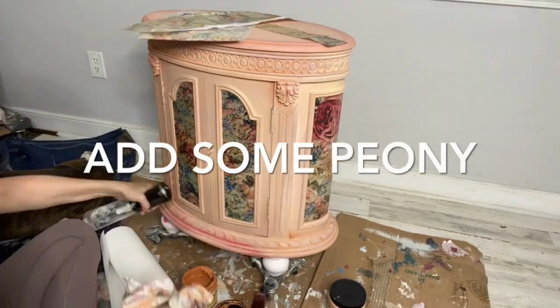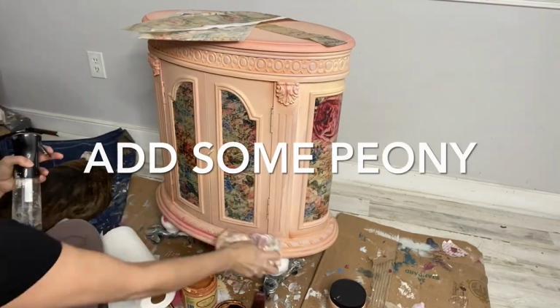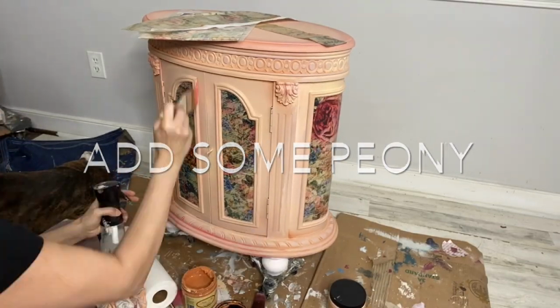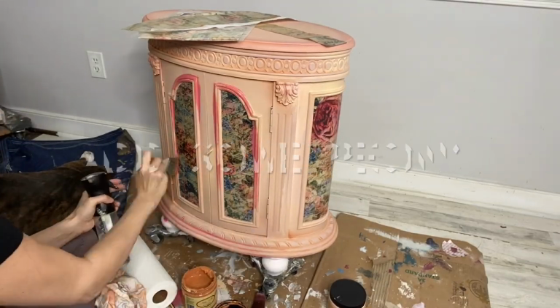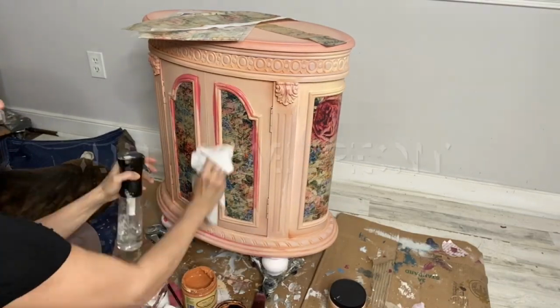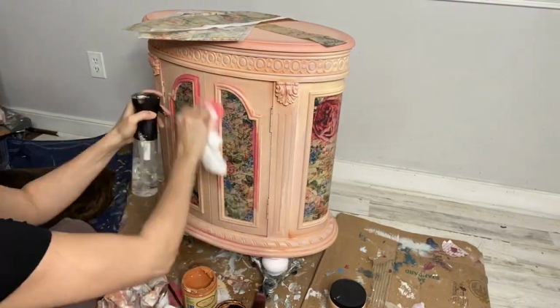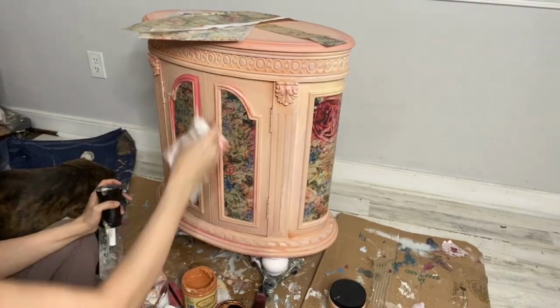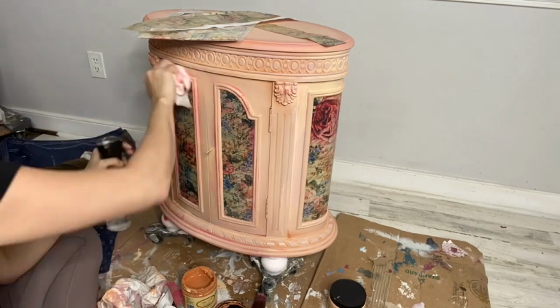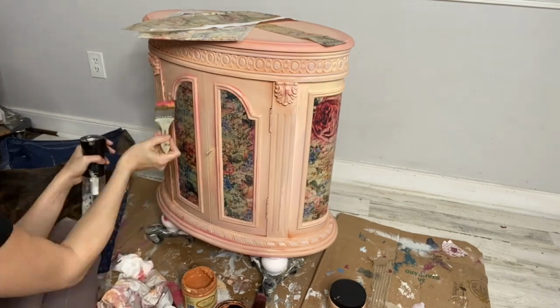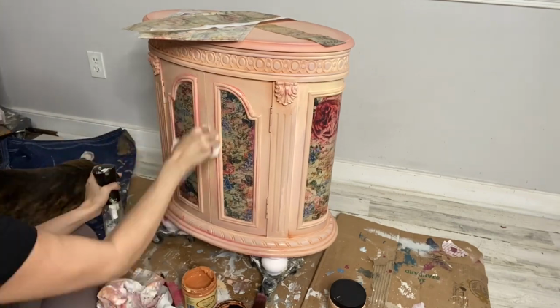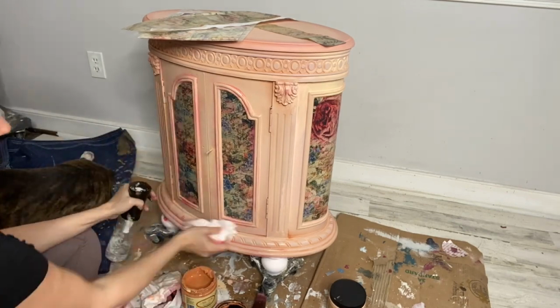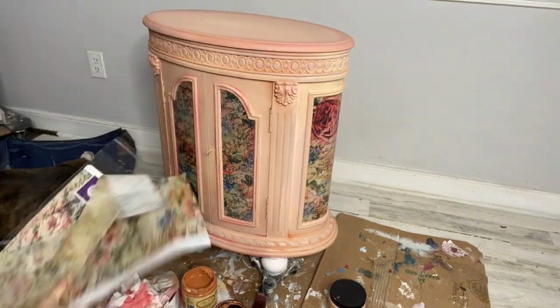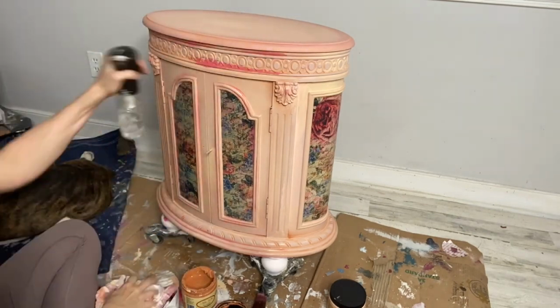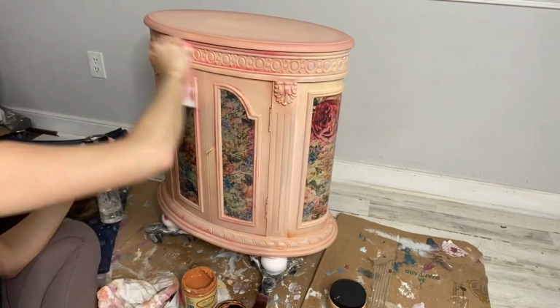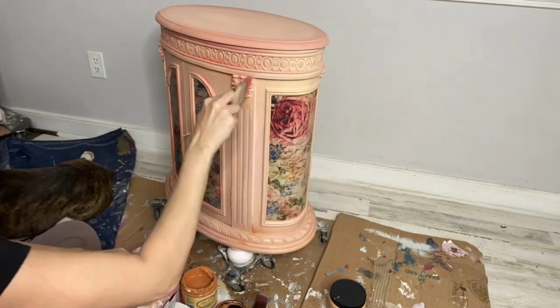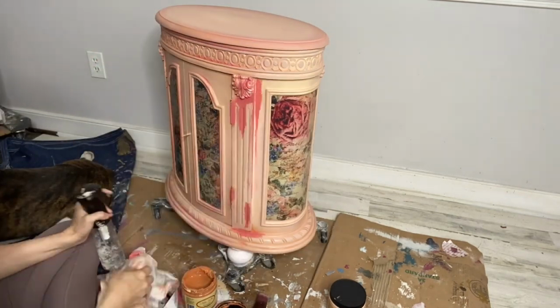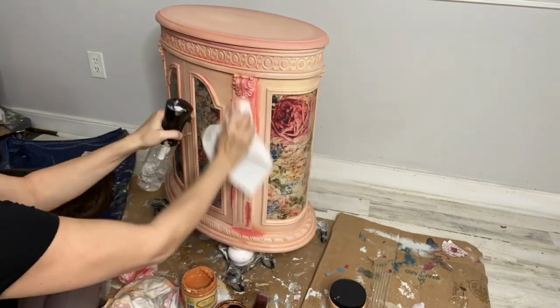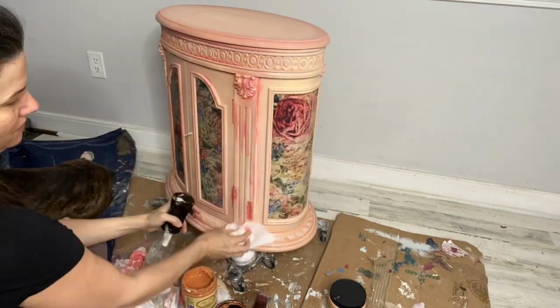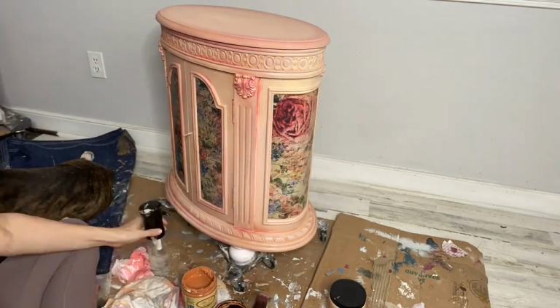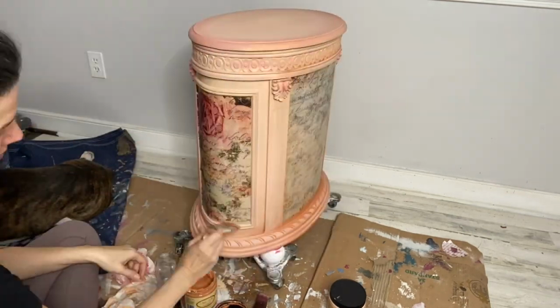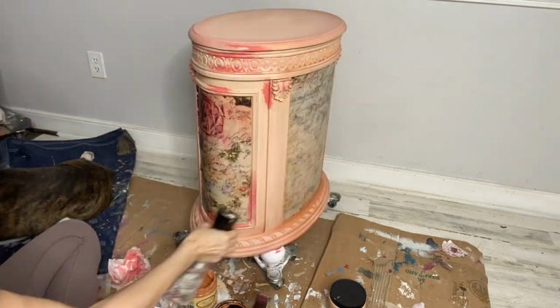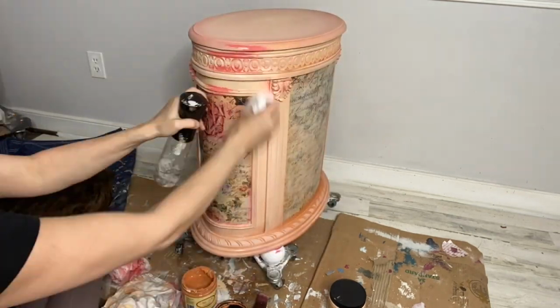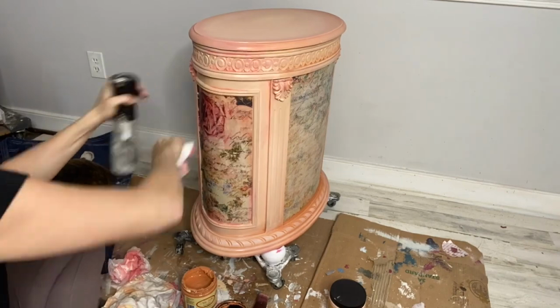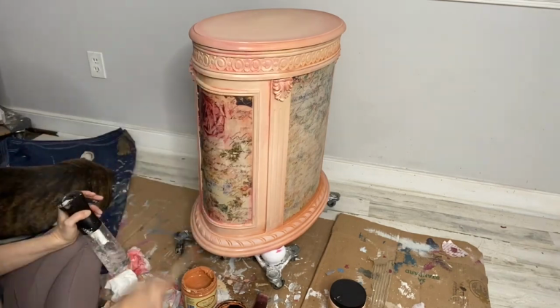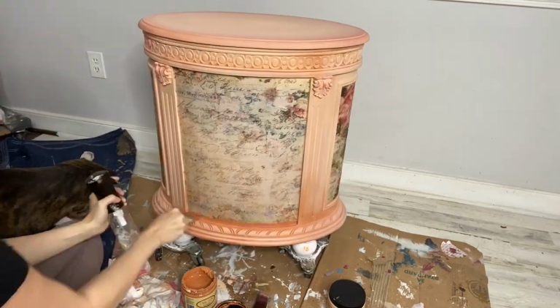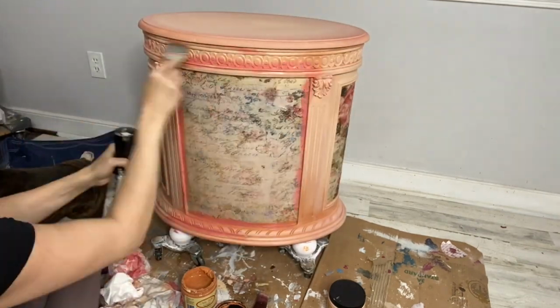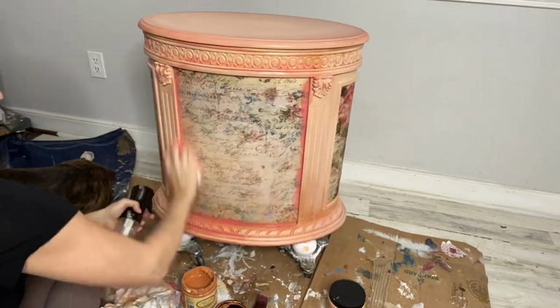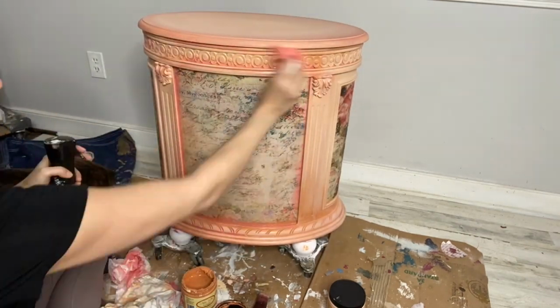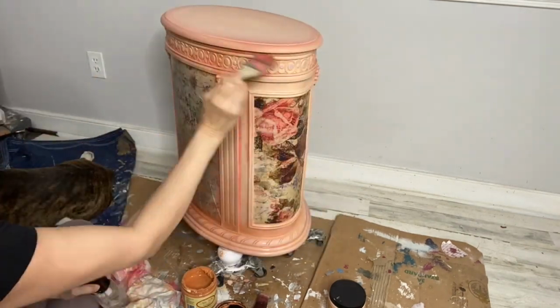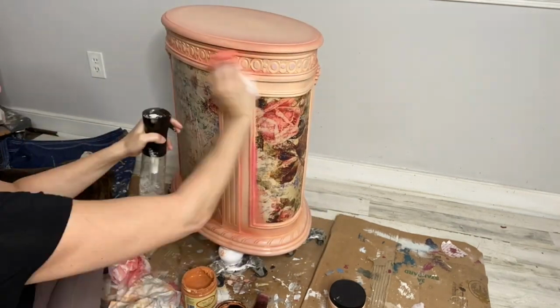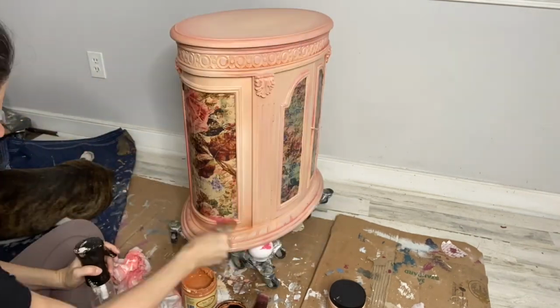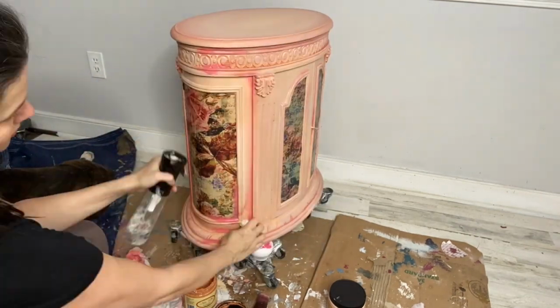After my paper has dried, I came back in with some of the Peony and added it around the edges to blend it in. This is a great way to make the details just pop.